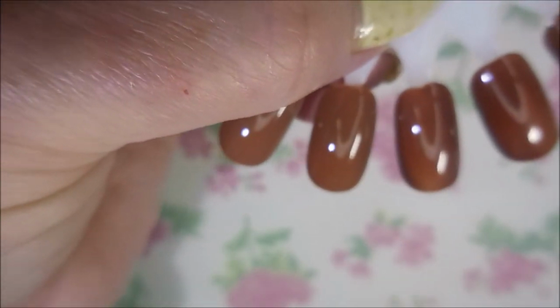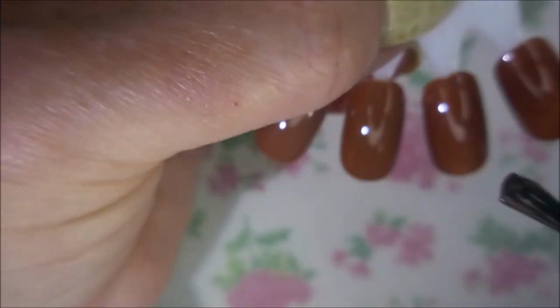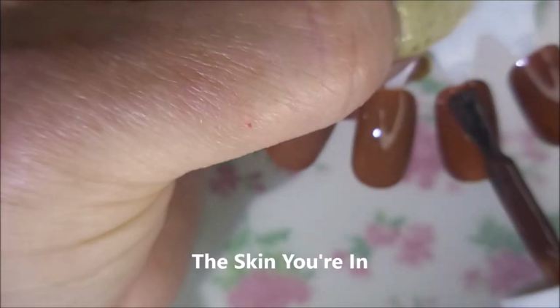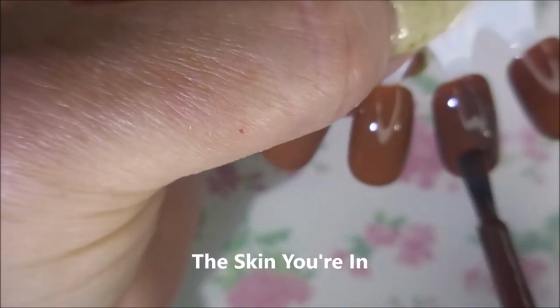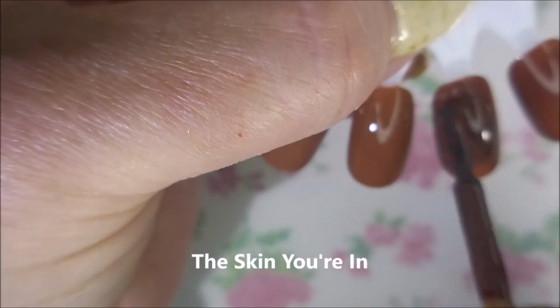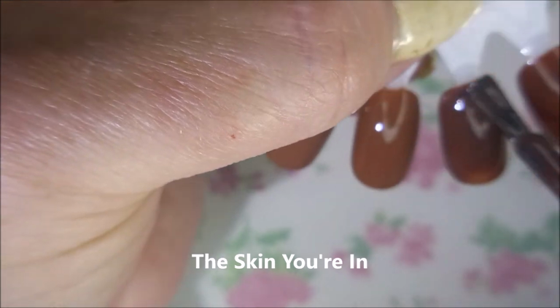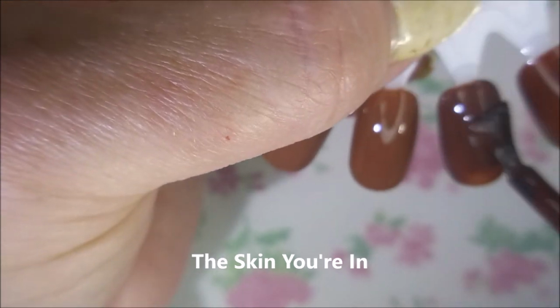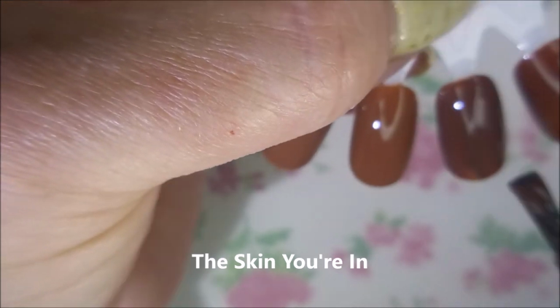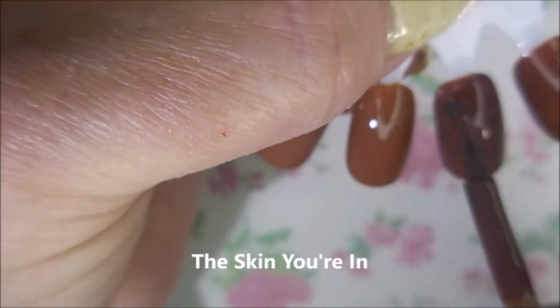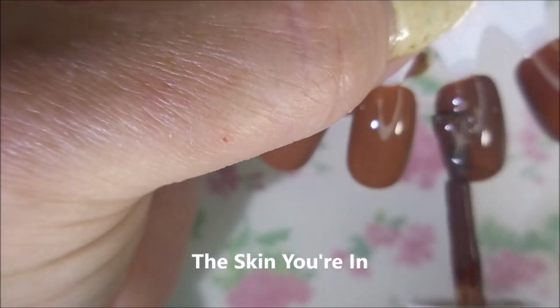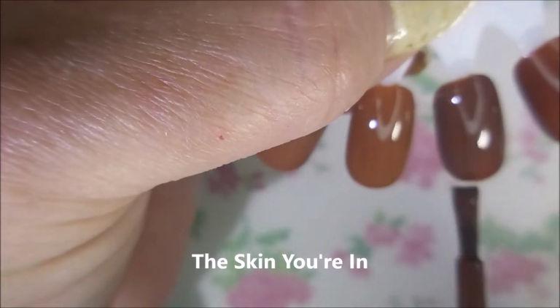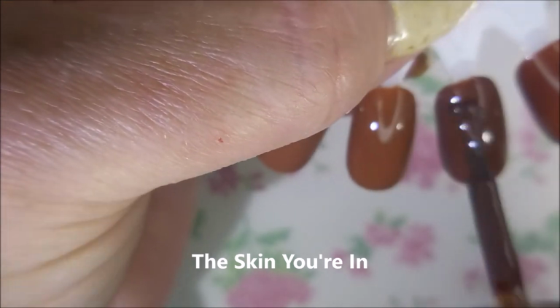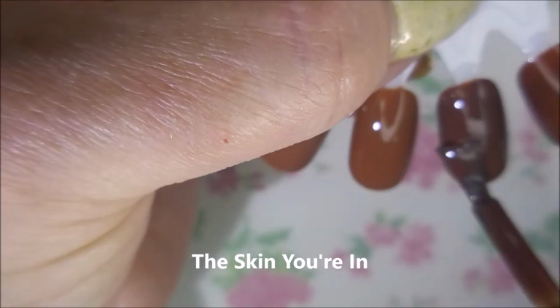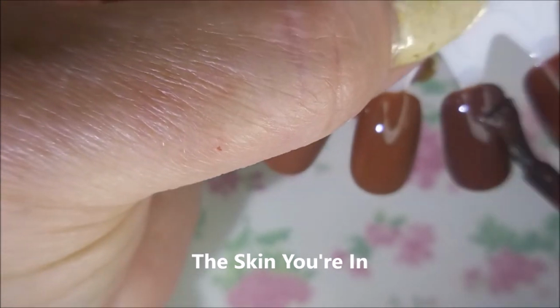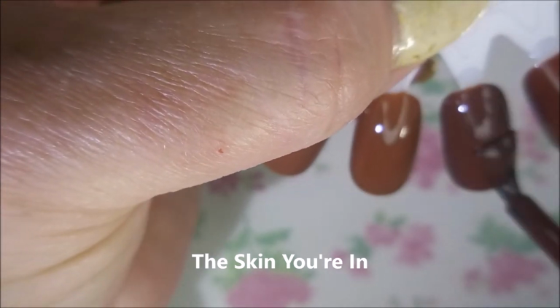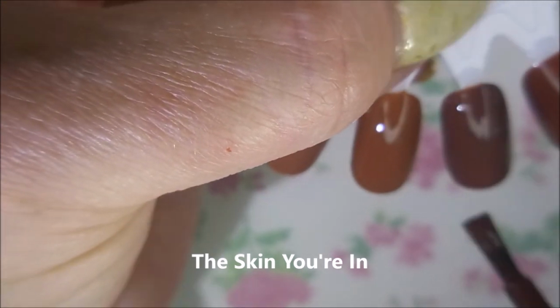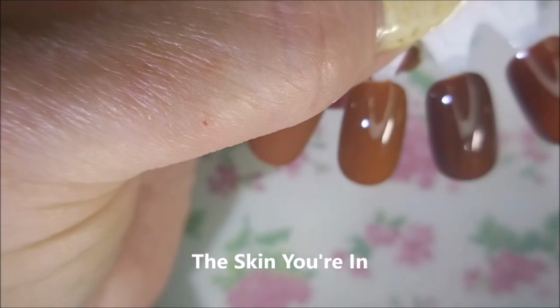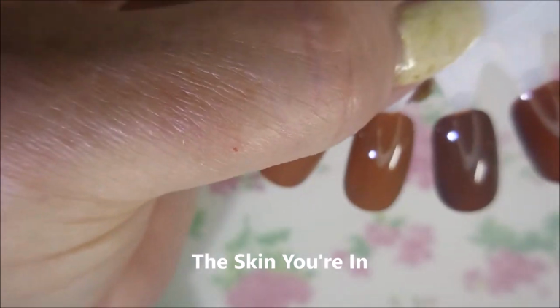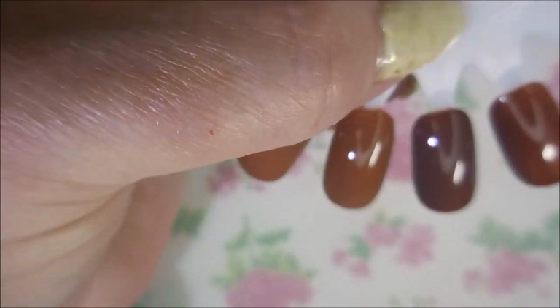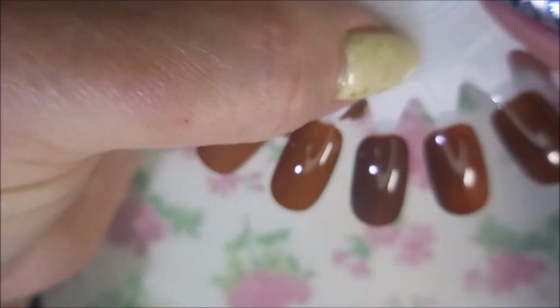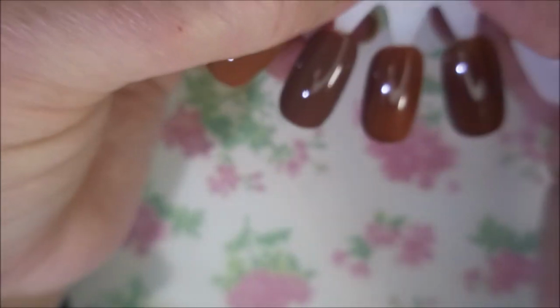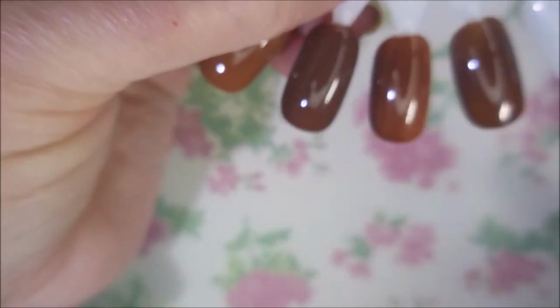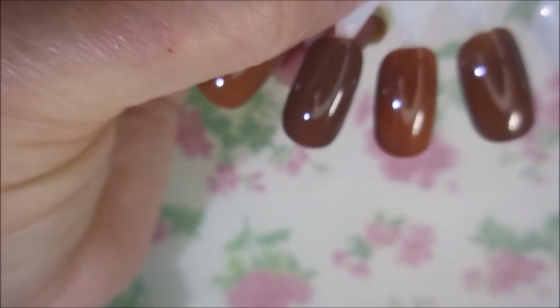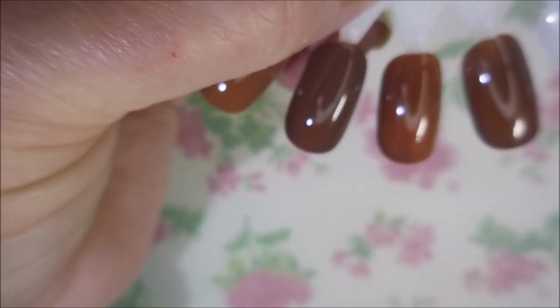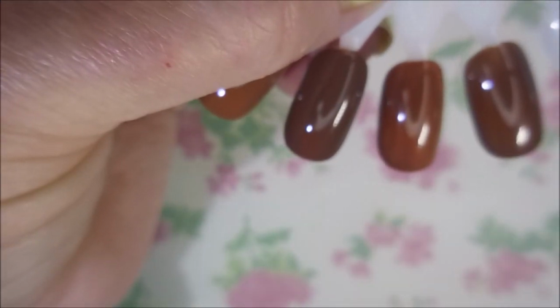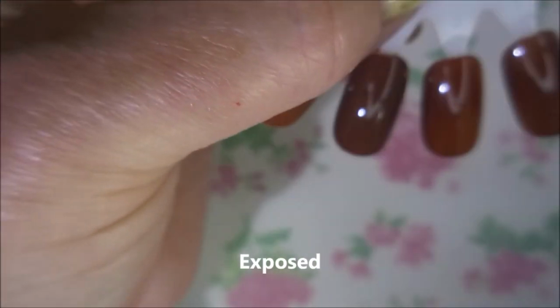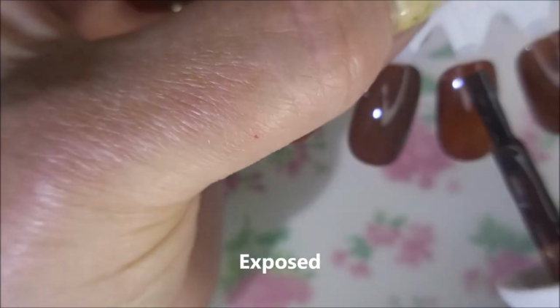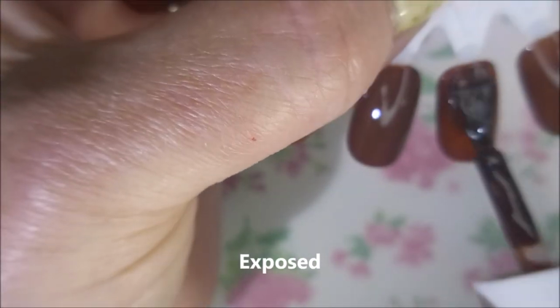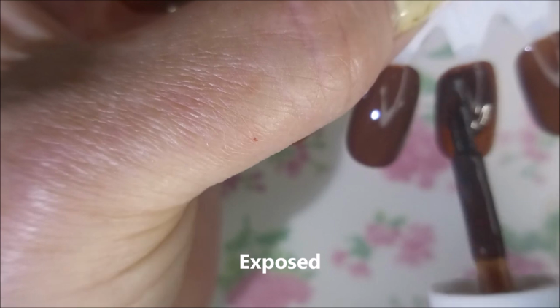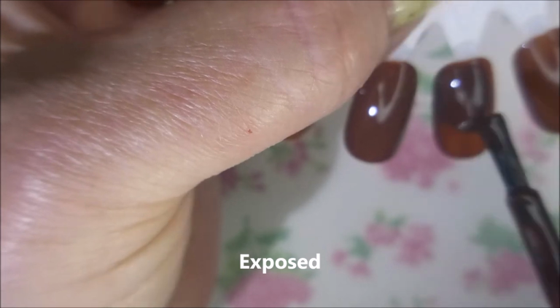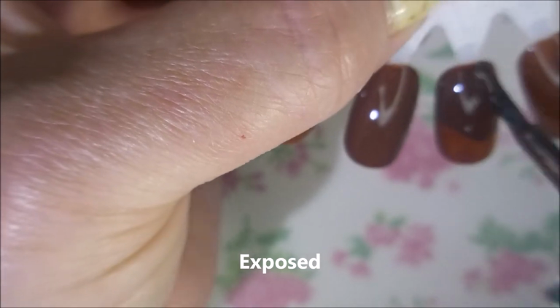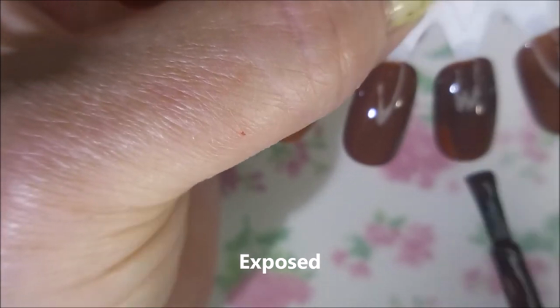I do plan on wearing them, so look forward to that. The Skin You're In. As I'm swatching them I can just see such pretty nail art going over these. And then we have Exposed.